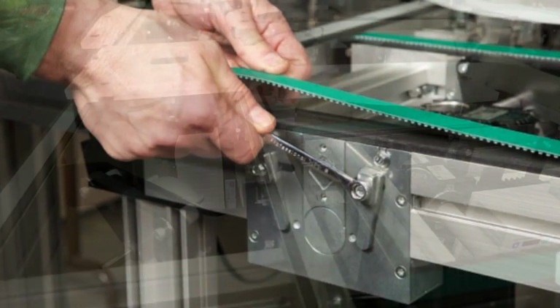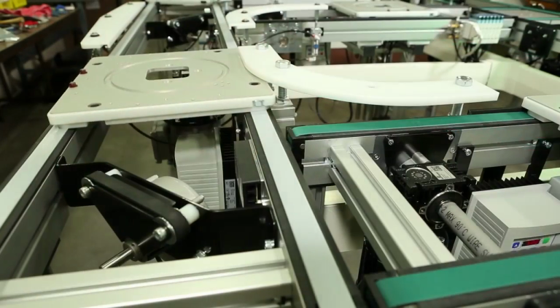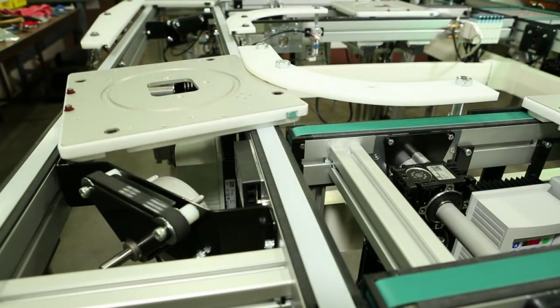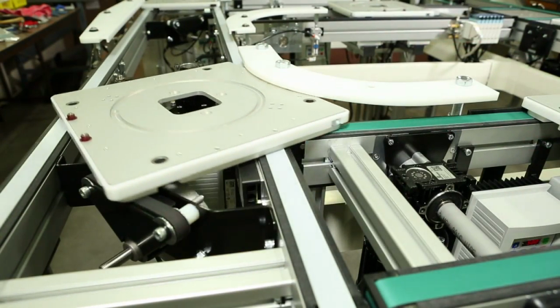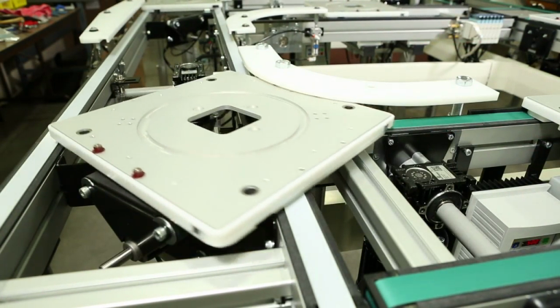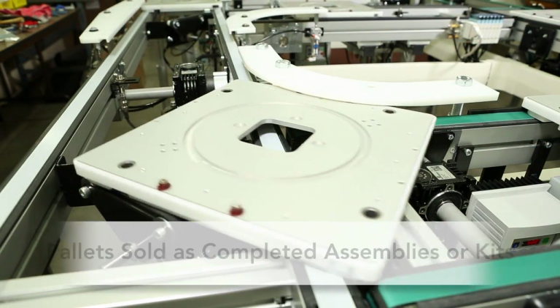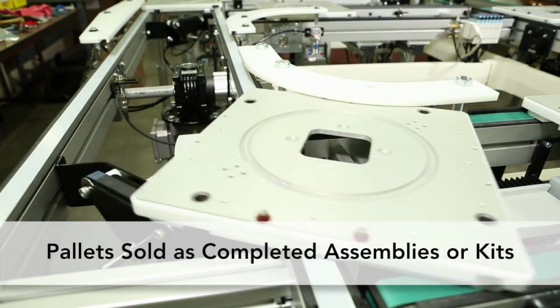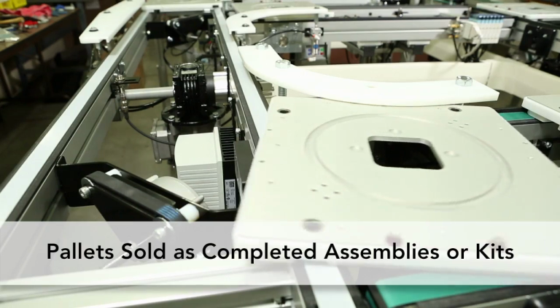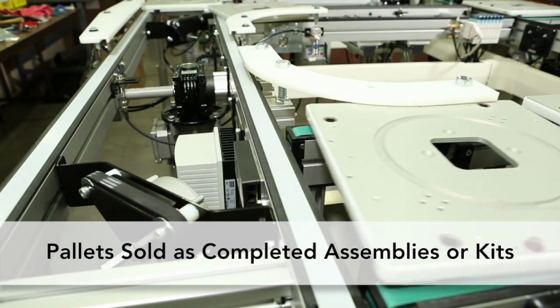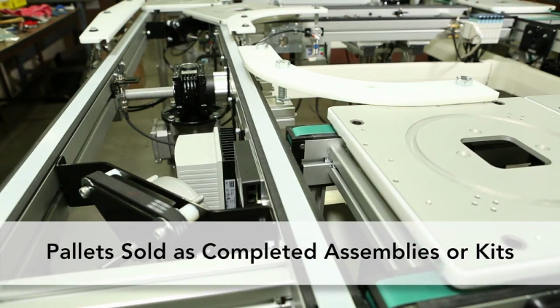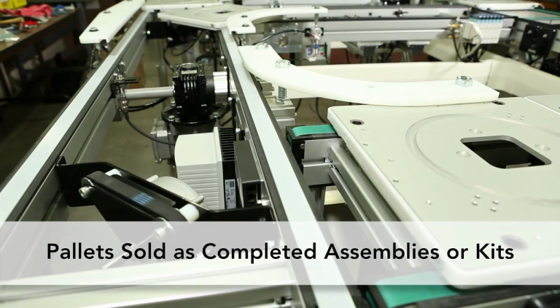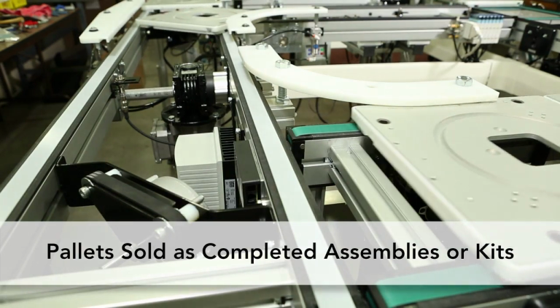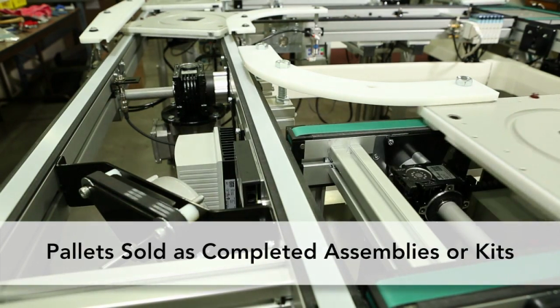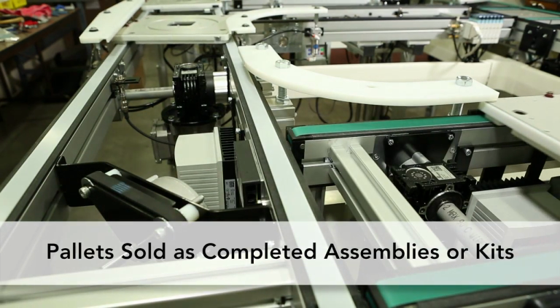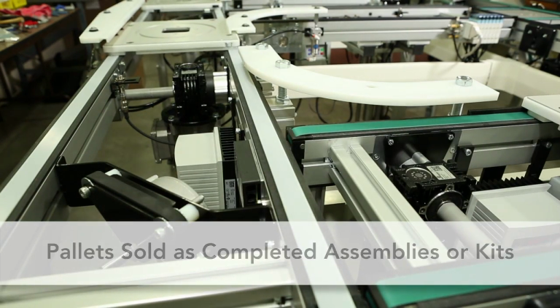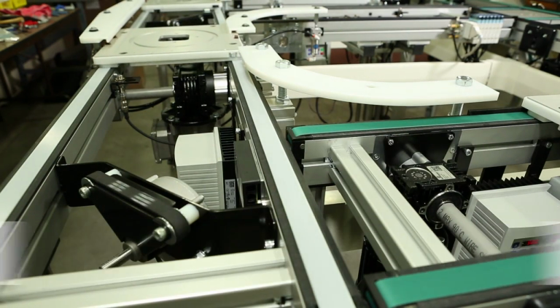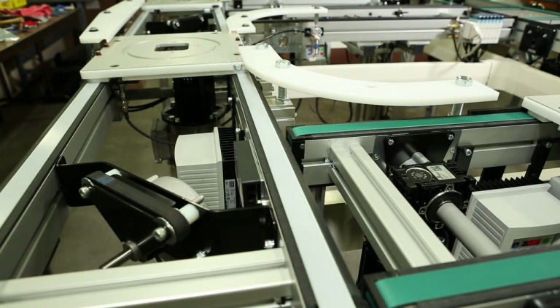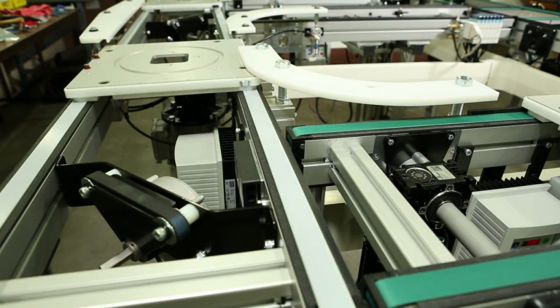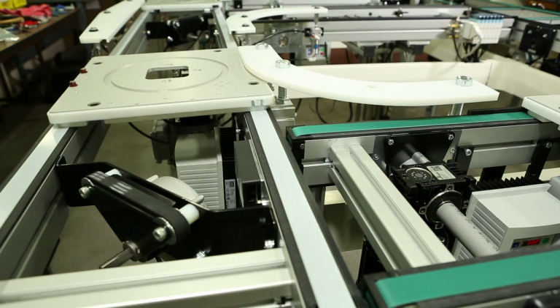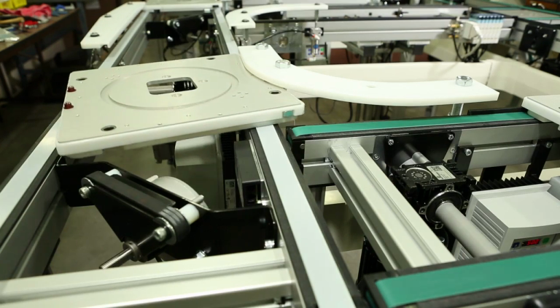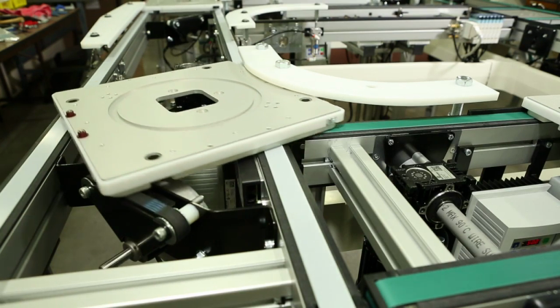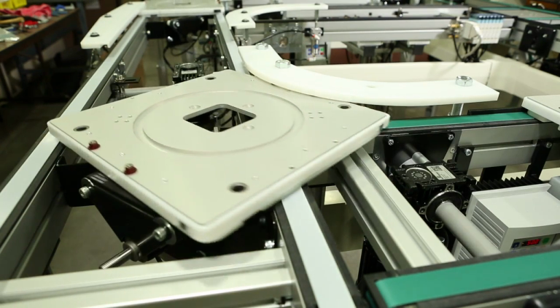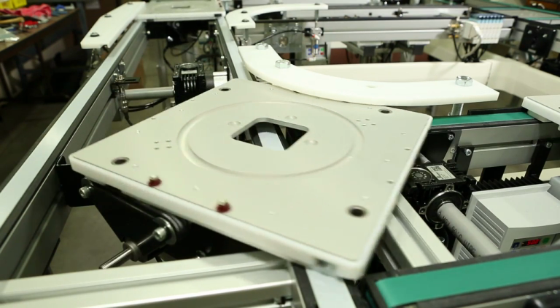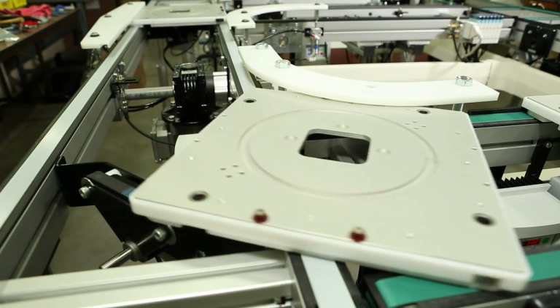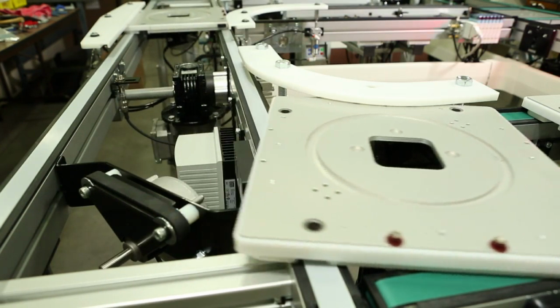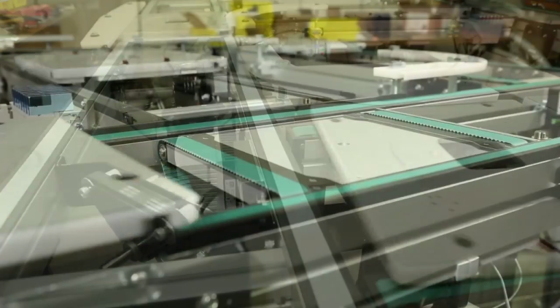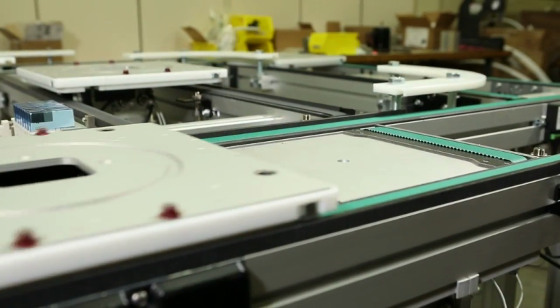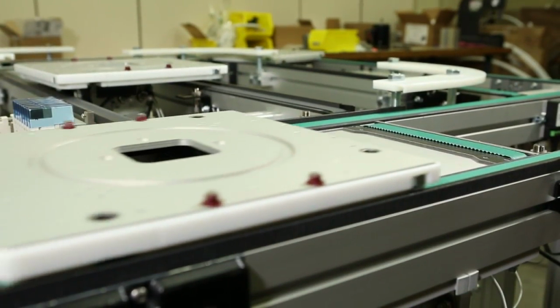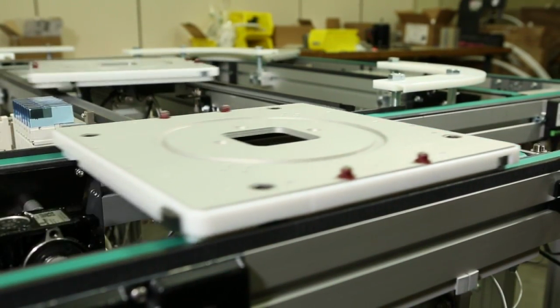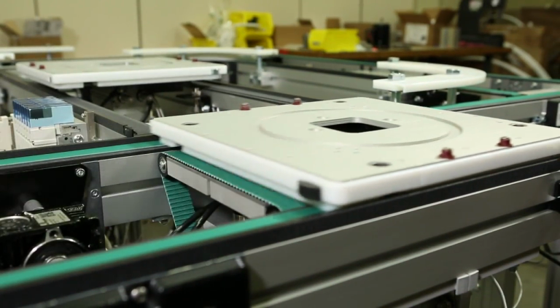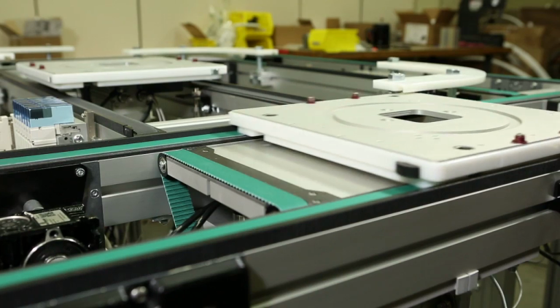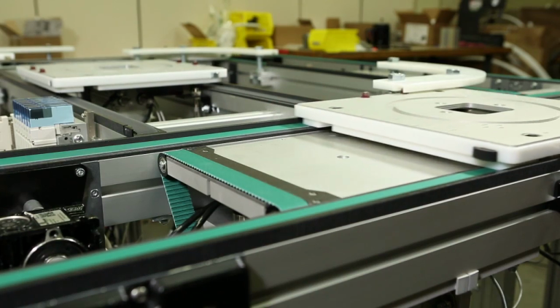Palettes are available in square and rectangular sizes and can be purchased as completed assemblies or as kits. Offered in industry-compatible sizes, individual palette load capacities range between 30 and 70 pounds, depending on size.